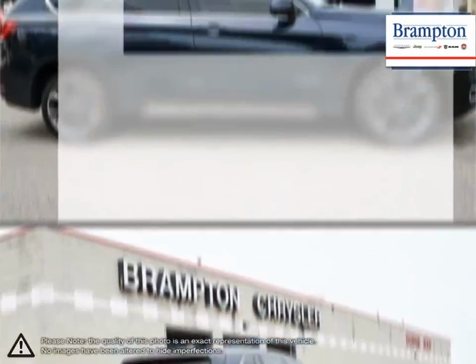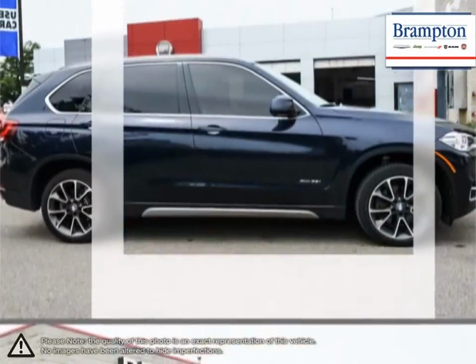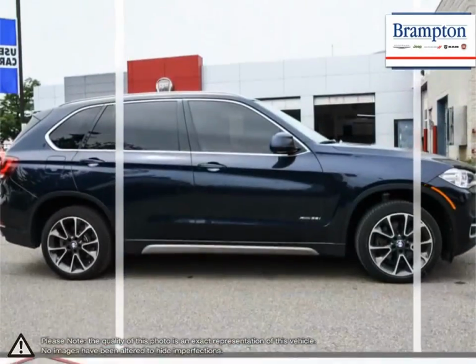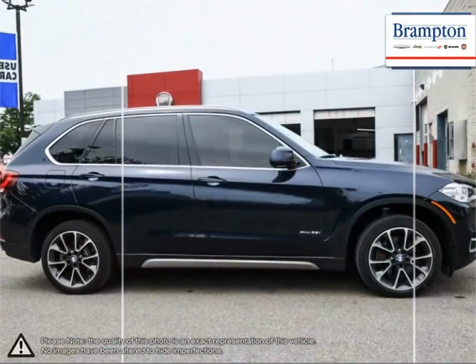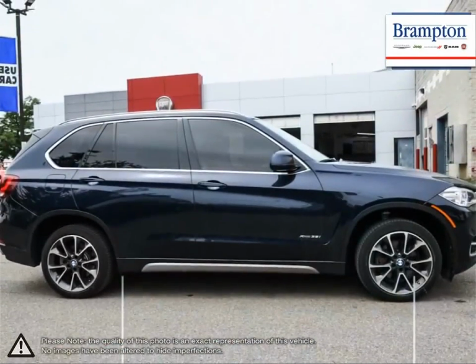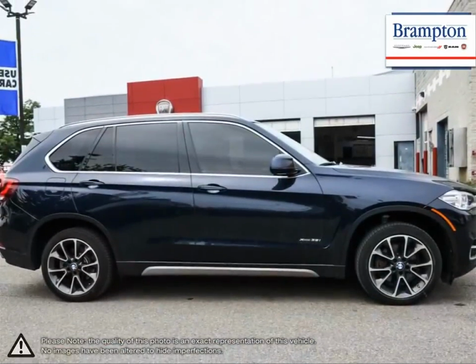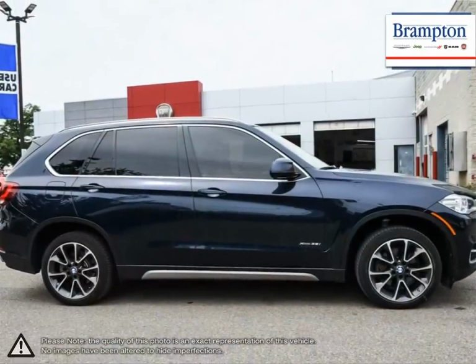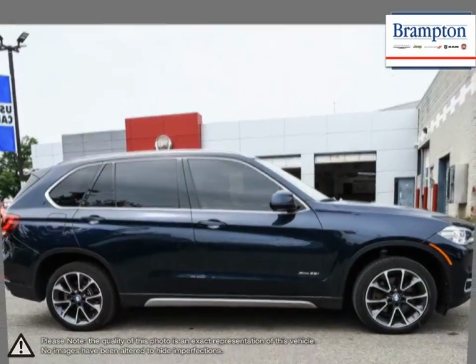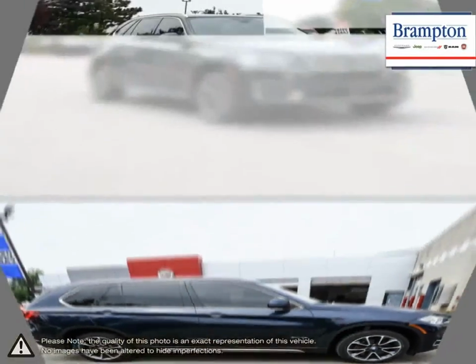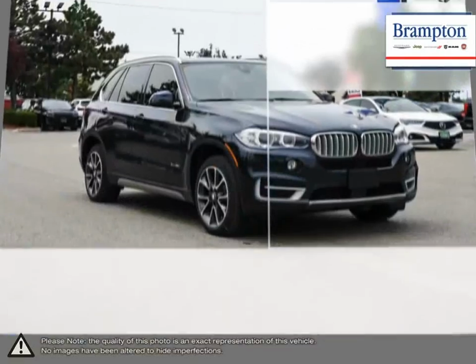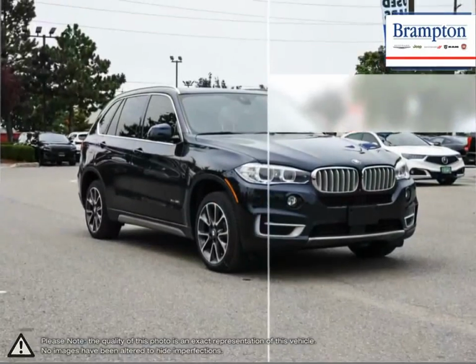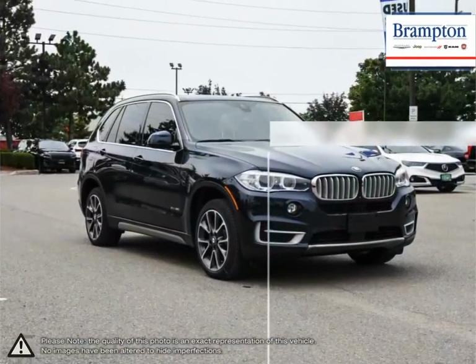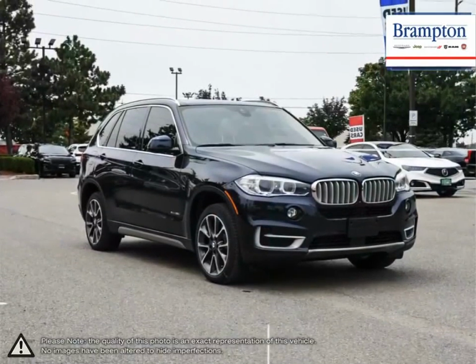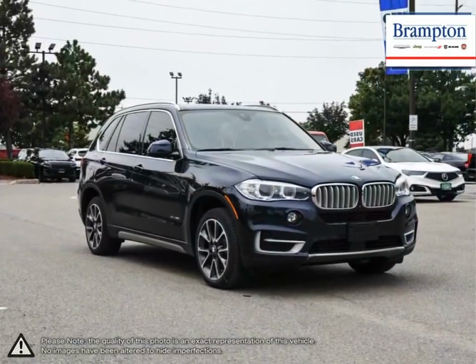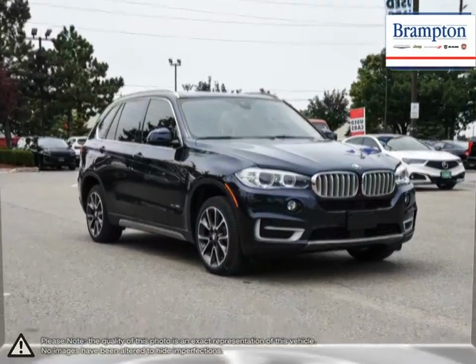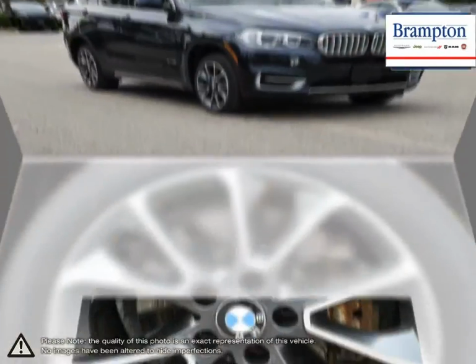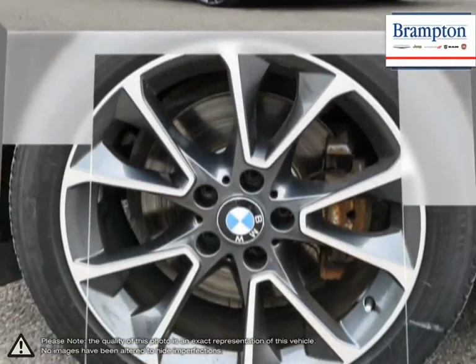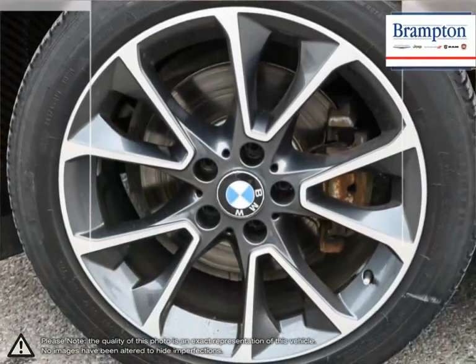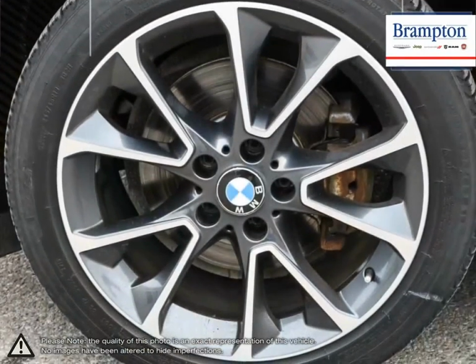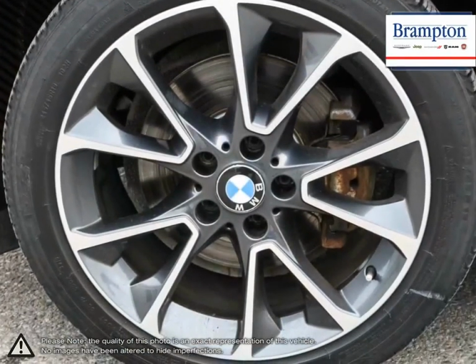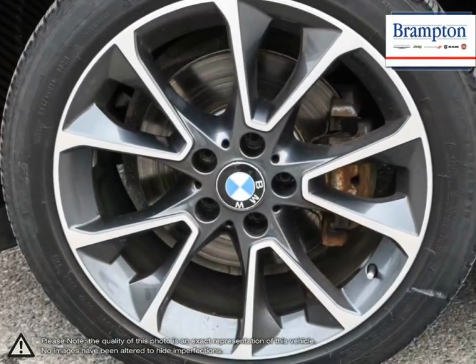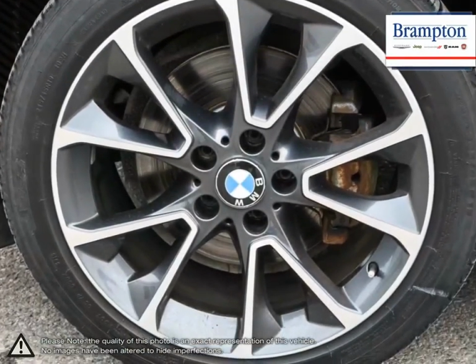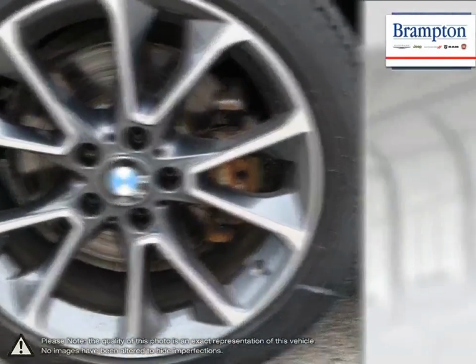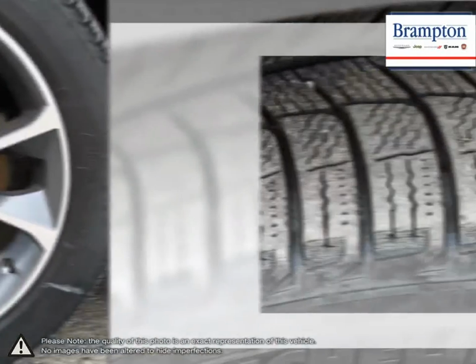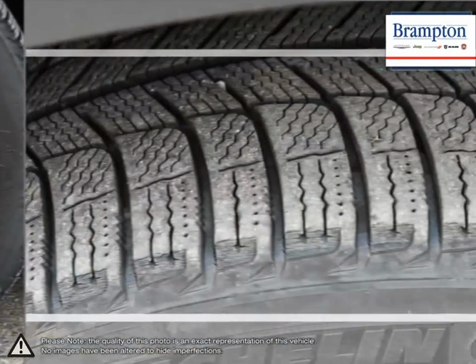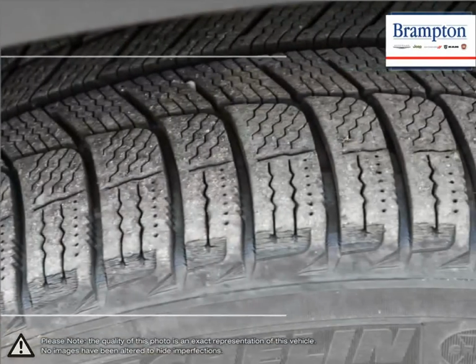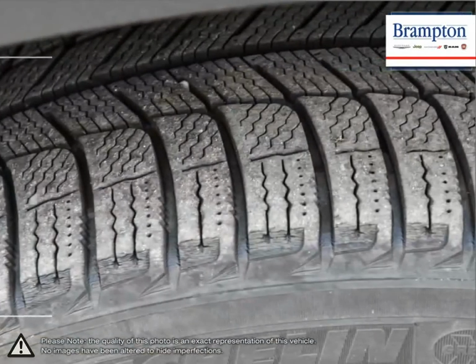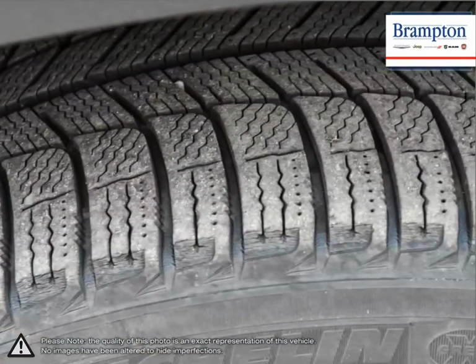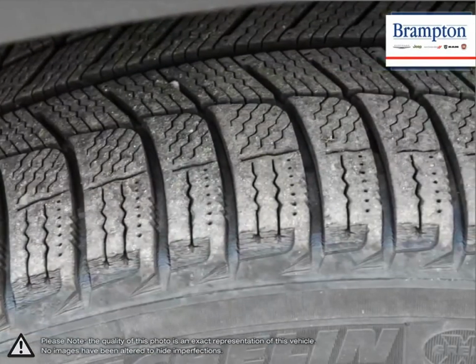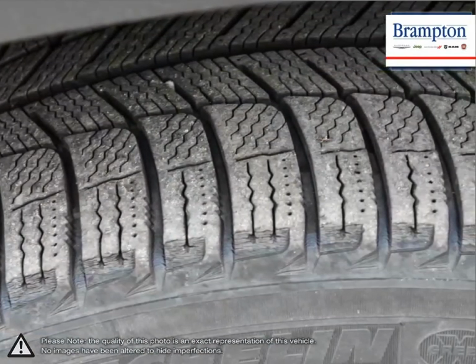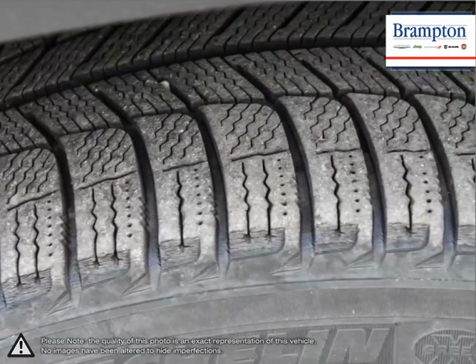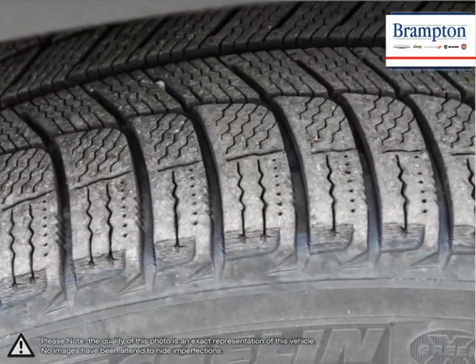Plenty of power offers up an exhilarating drive and the X5 is by far one of the best handling mid-sized luxury crossovers available. With a long list of handy features to top it all off, the X5 is hard to beat.